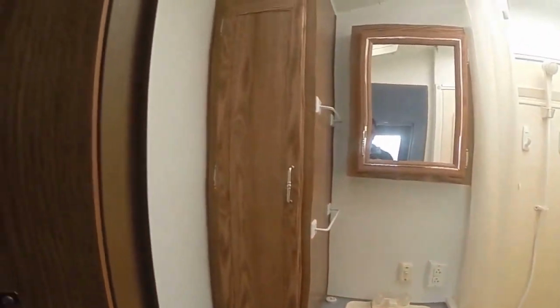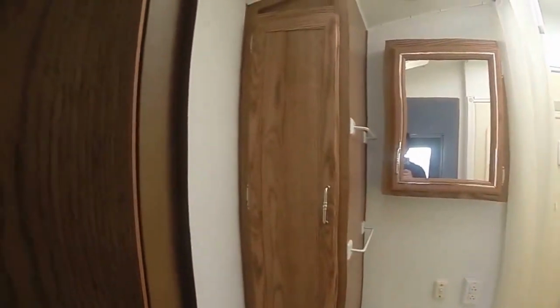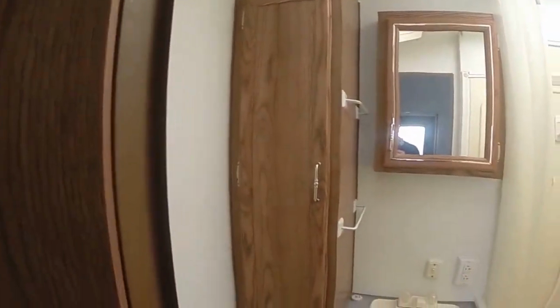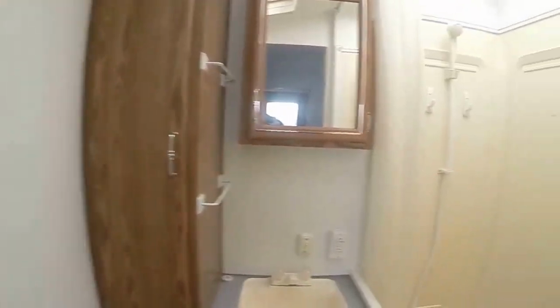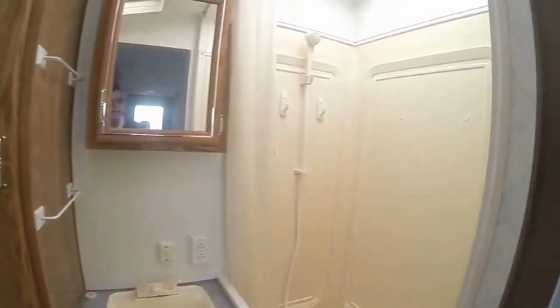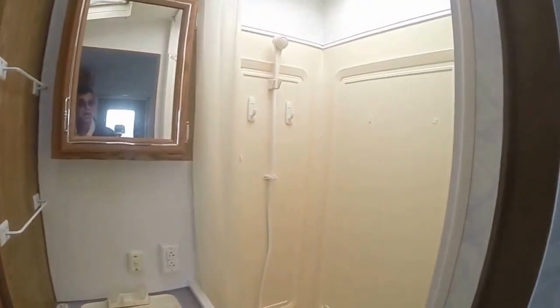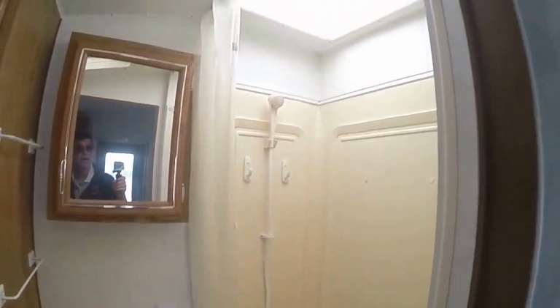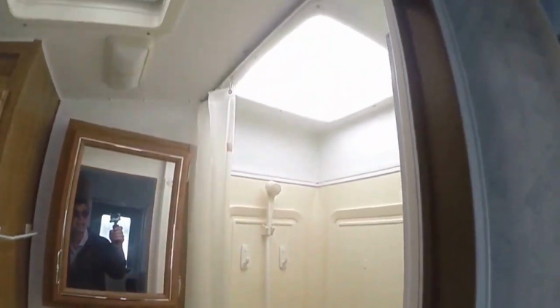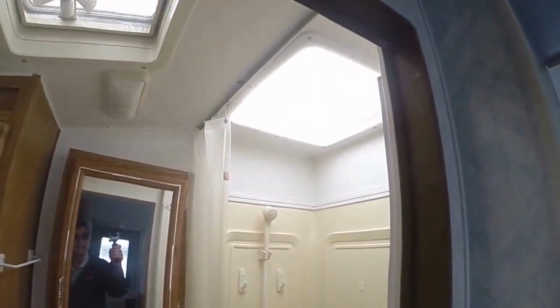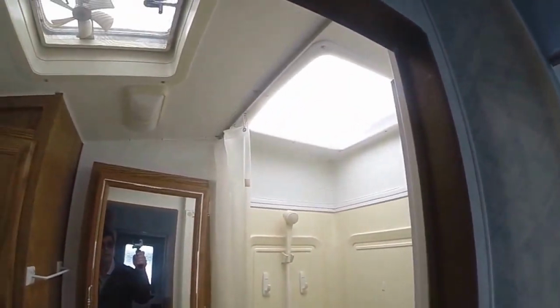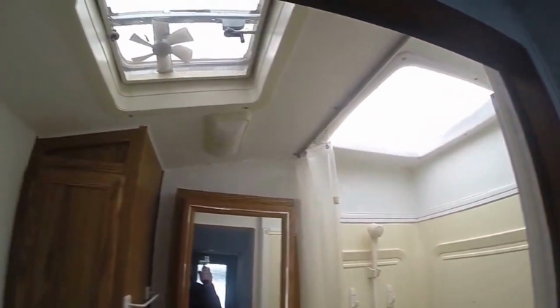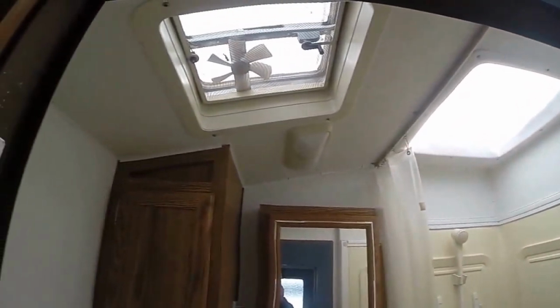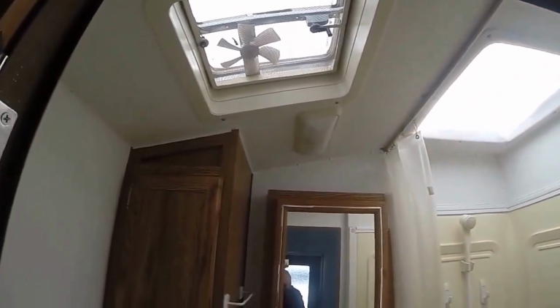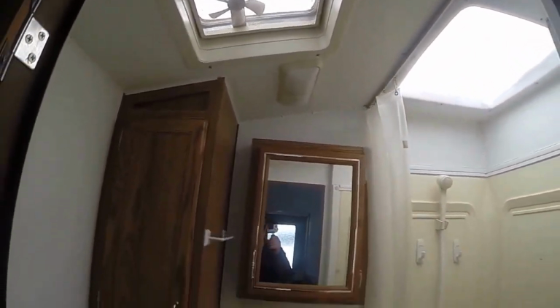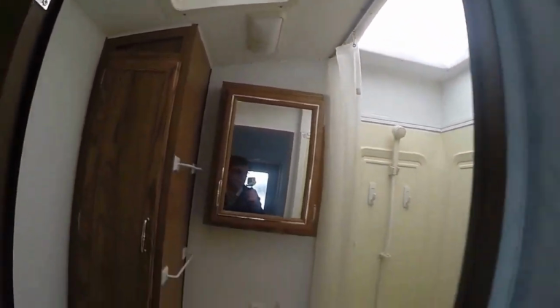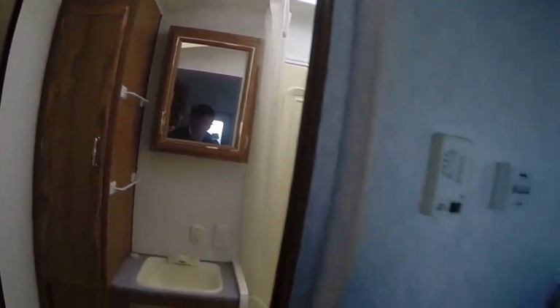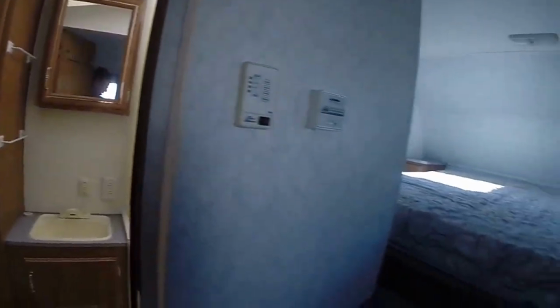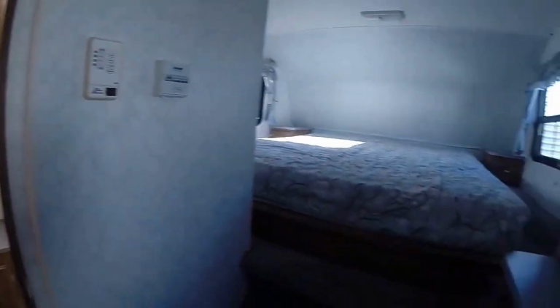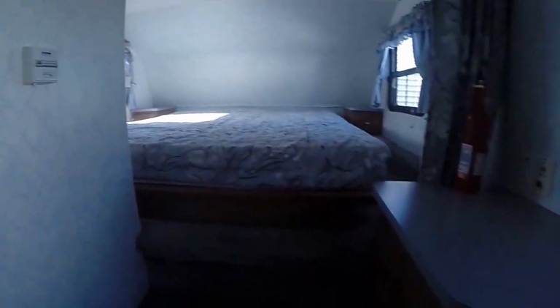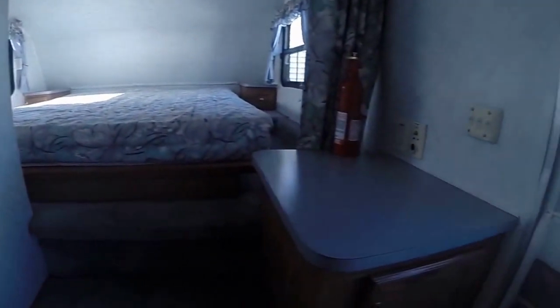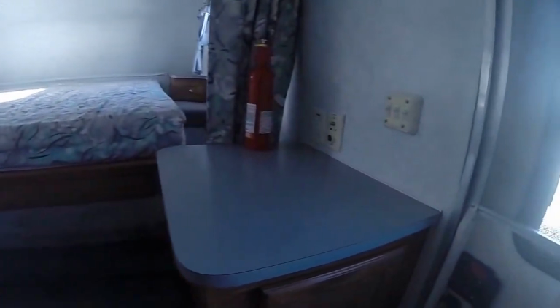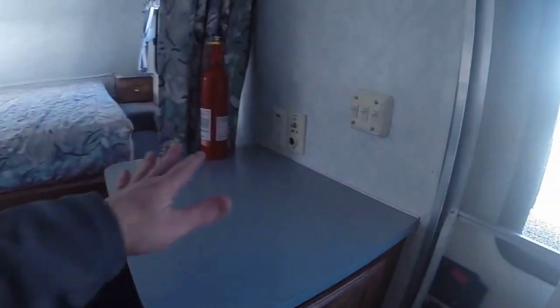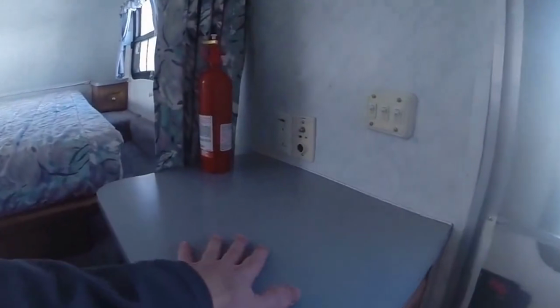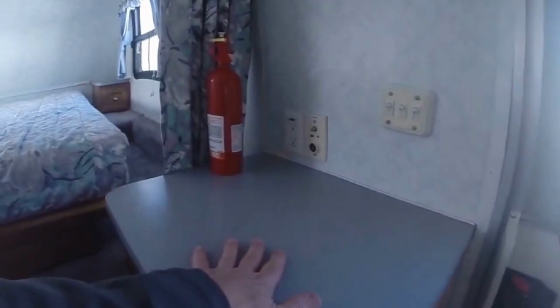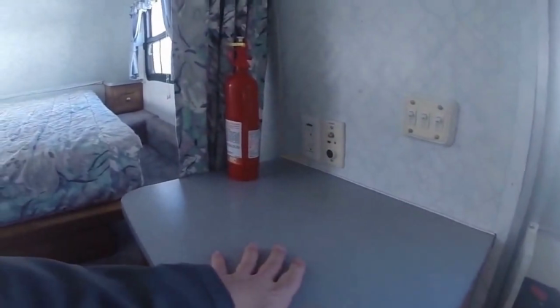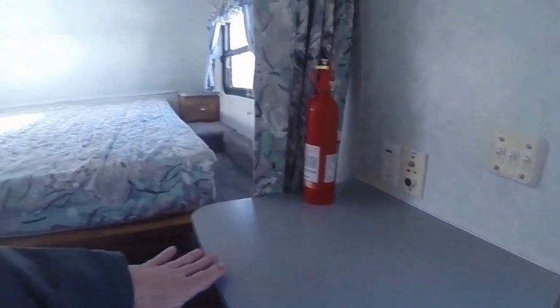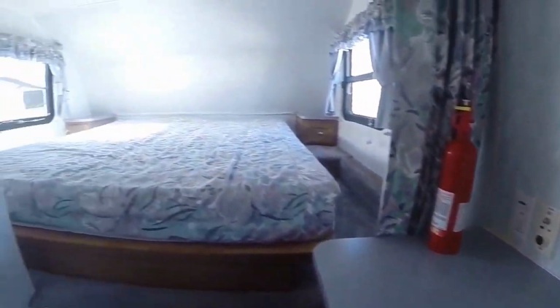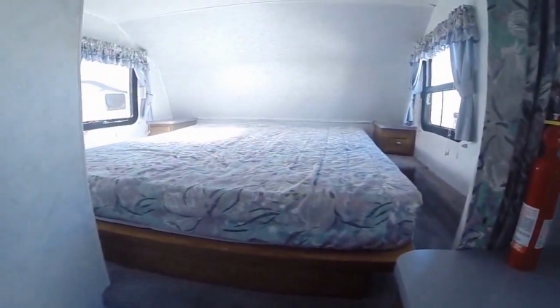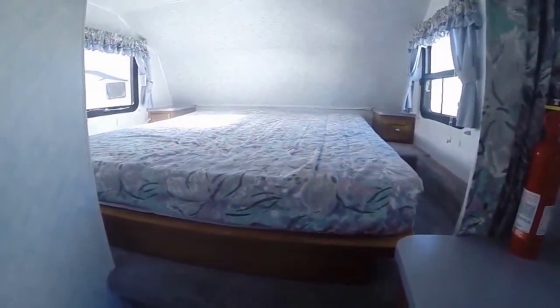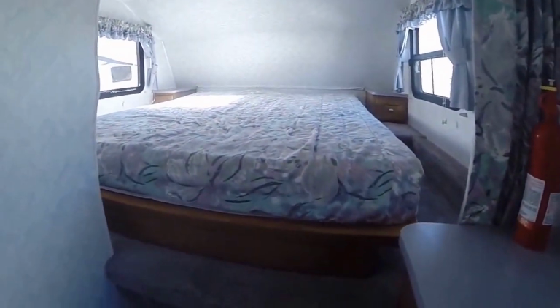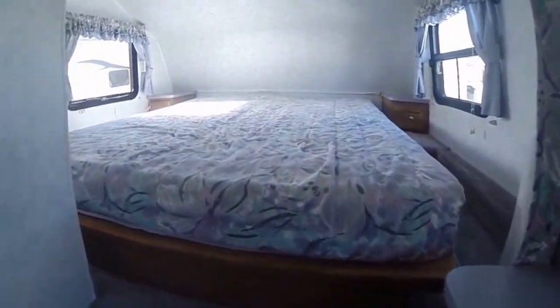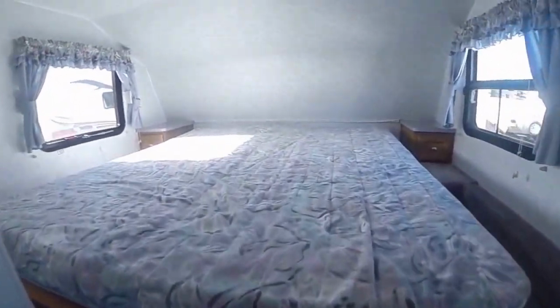The bathroom is an all-in-one — we've got the toilet, sink, vanity, linen closet, and shower with a skylight over the top, also featuring a power exhaust fan. We do have a spot here where you could place the TV if you want to view it from bed.